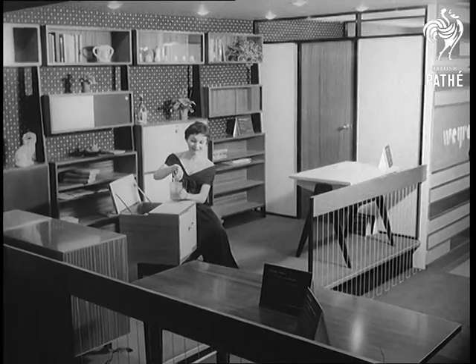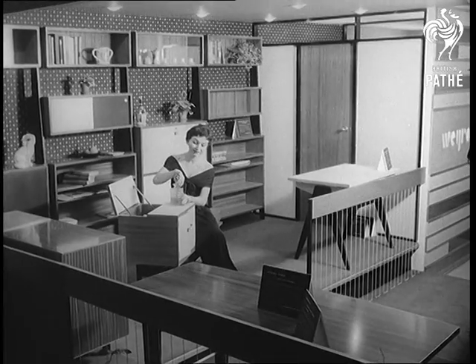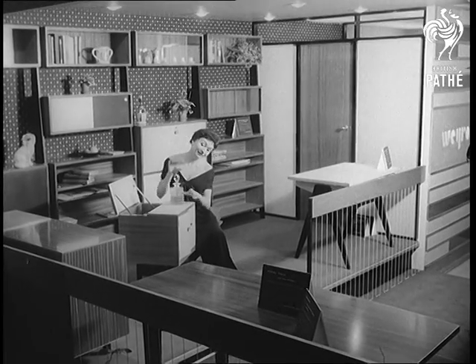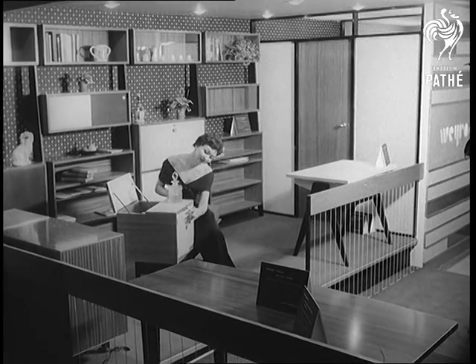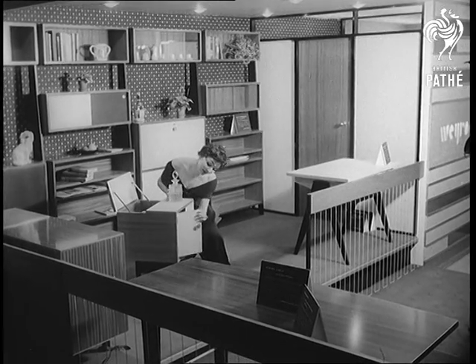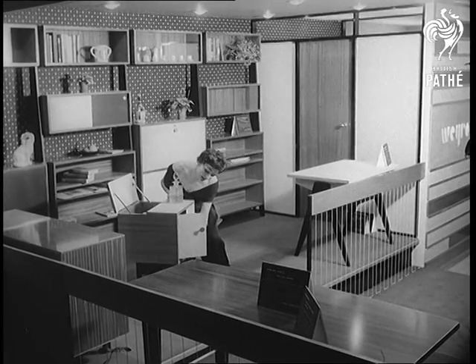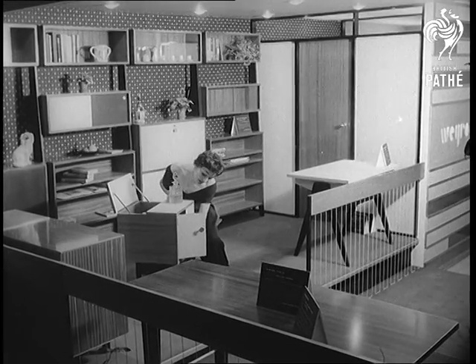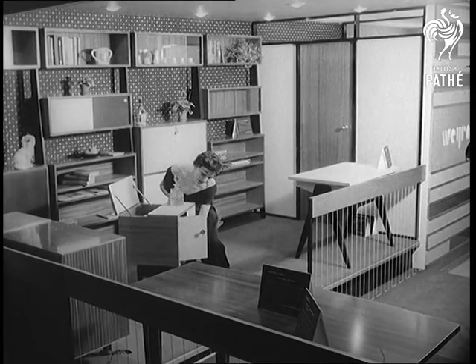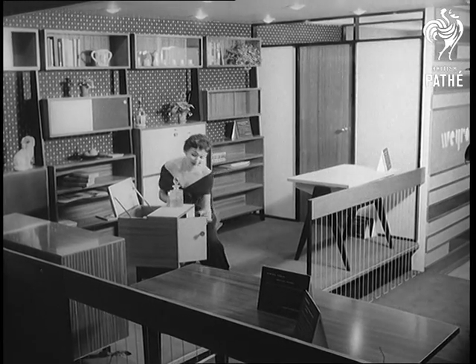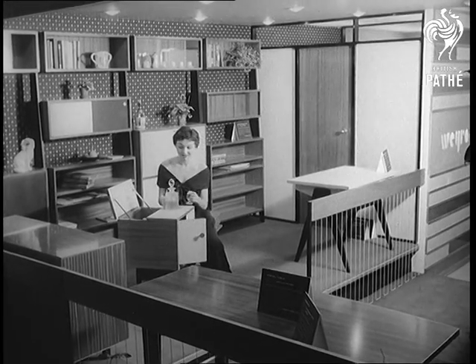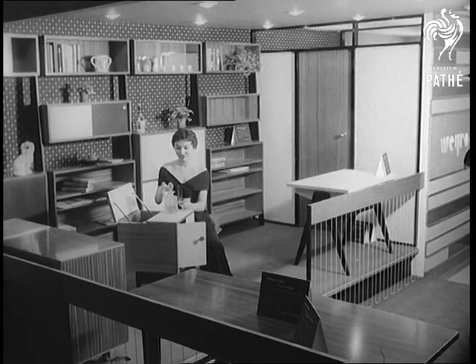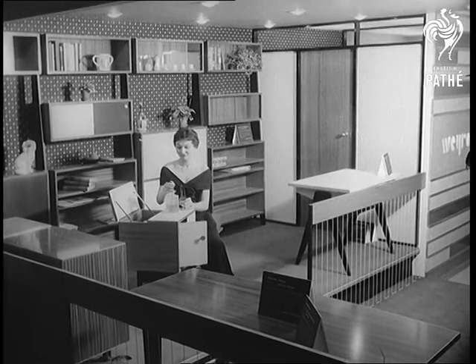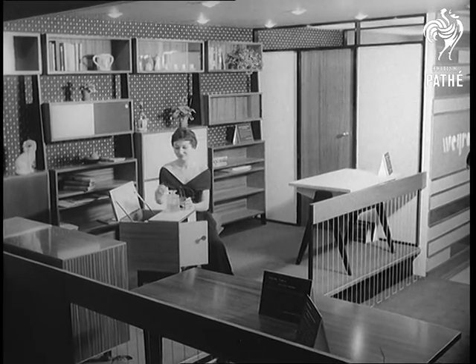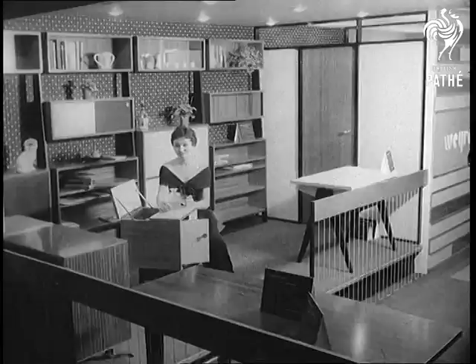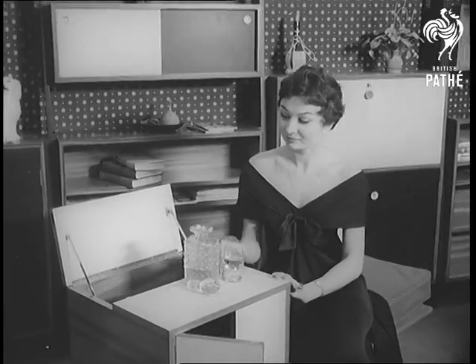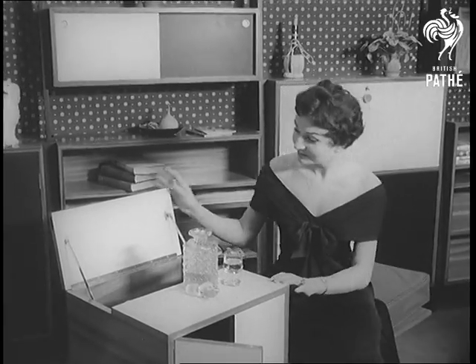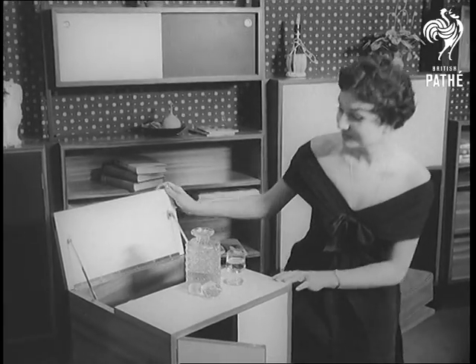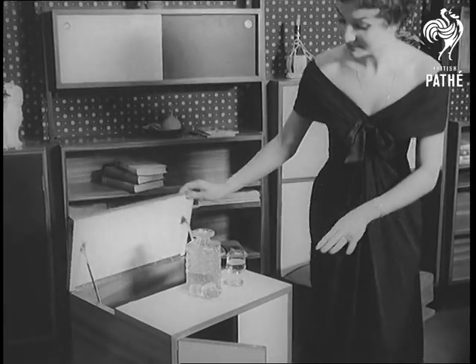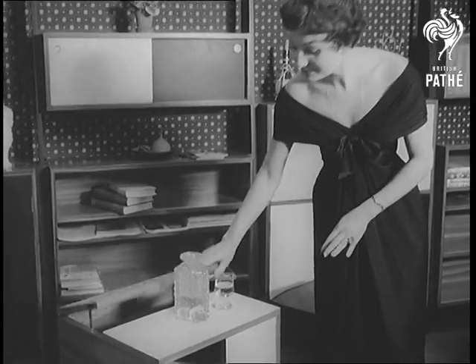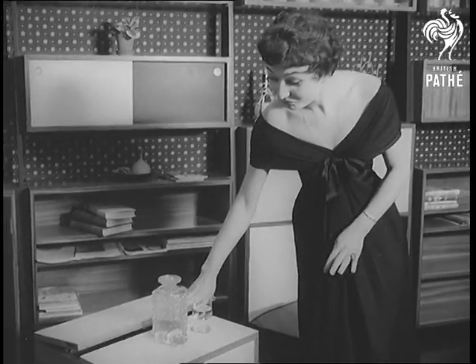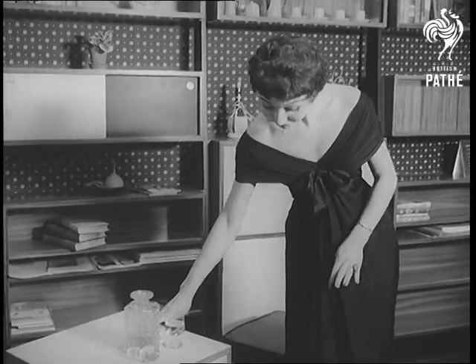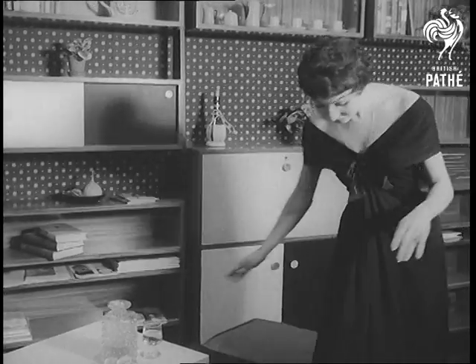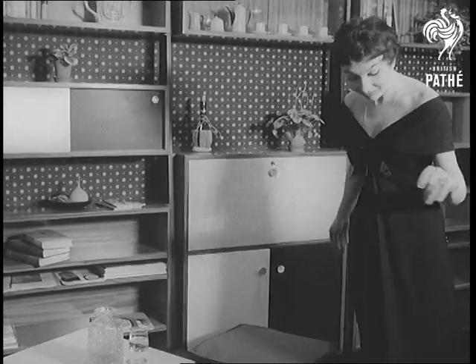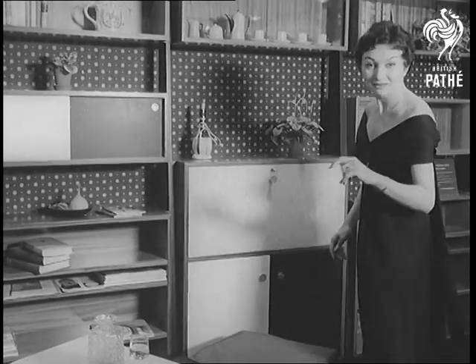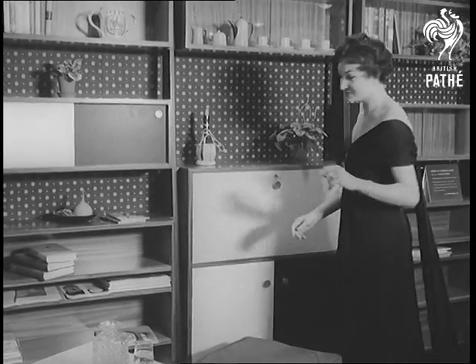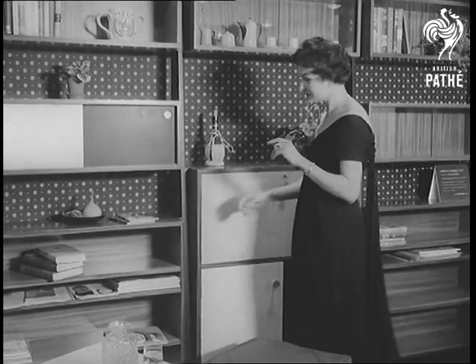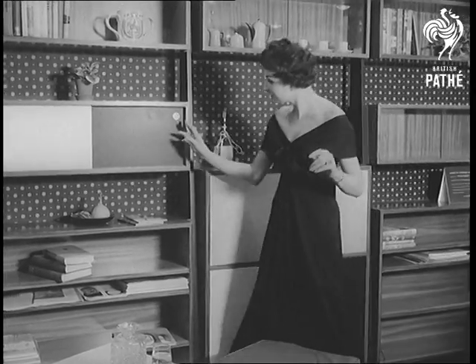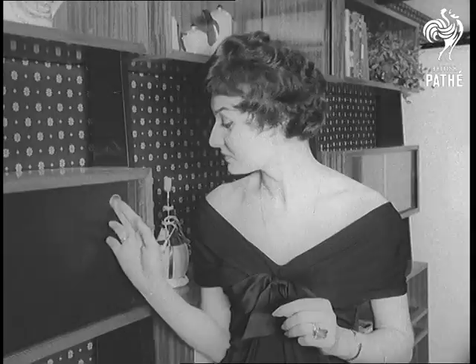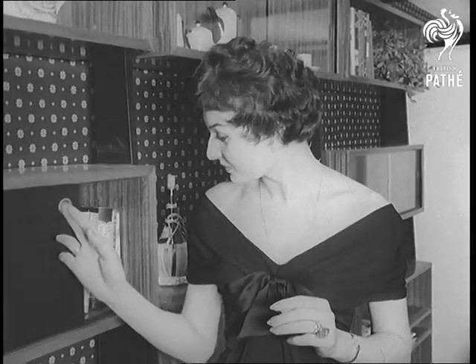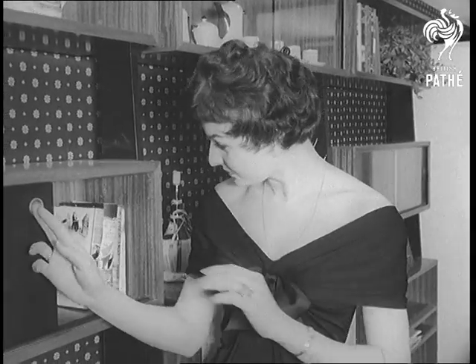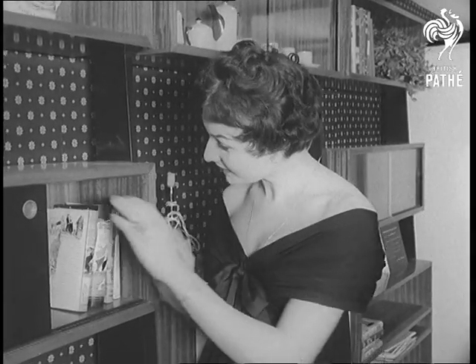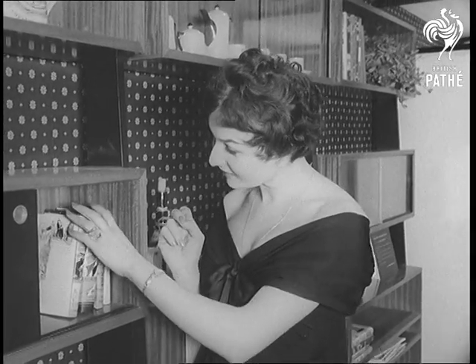And talking of crumbs, even wood chips have their uses nowadays. They're compressed into planks to make handsome furniture like this cocktail cabinet, not to mention the rest of the suite, including the unit bookshelves. Very modern chips off the old block.